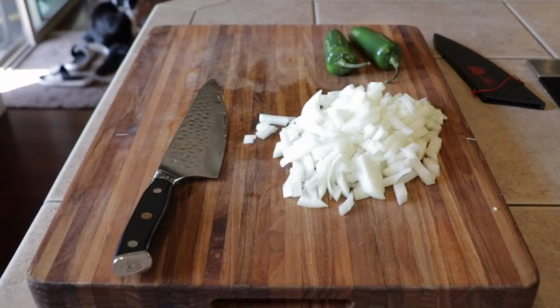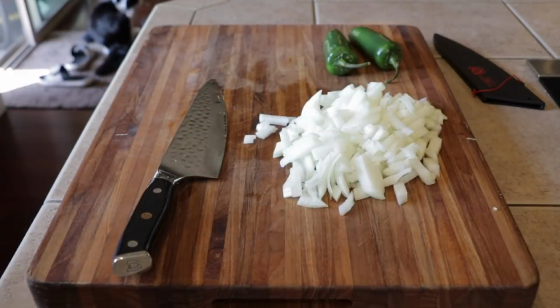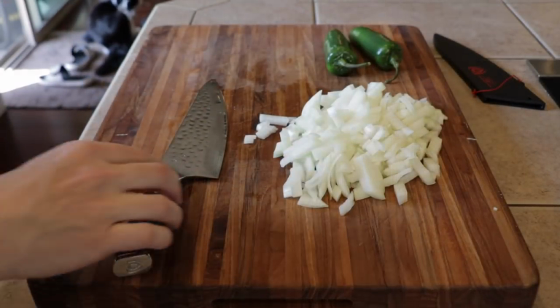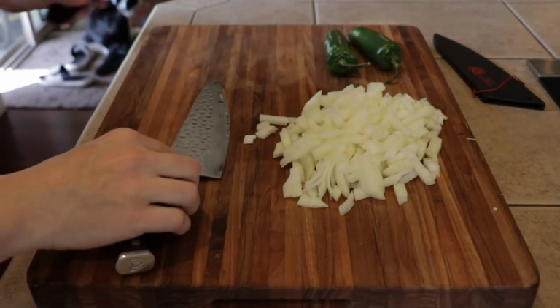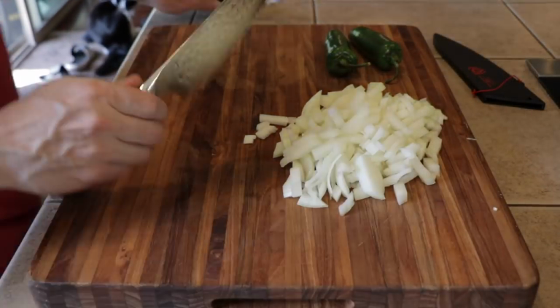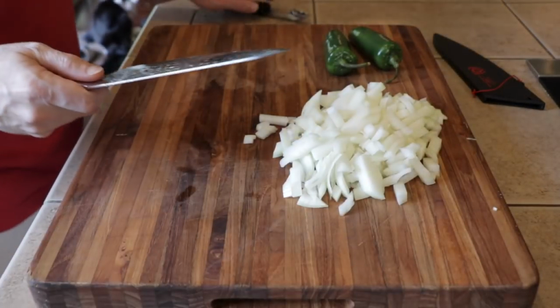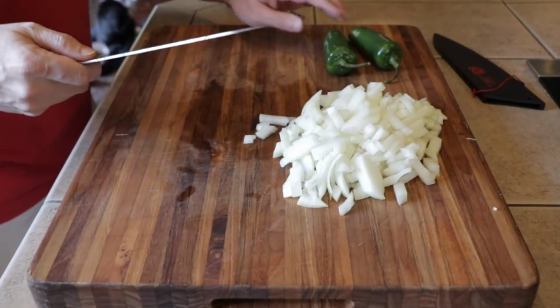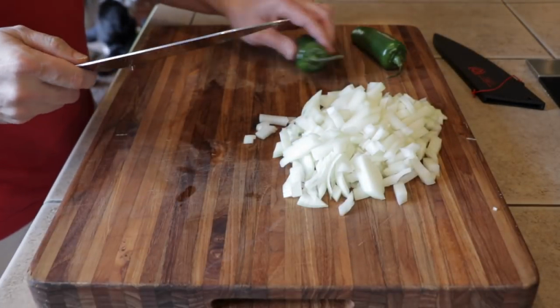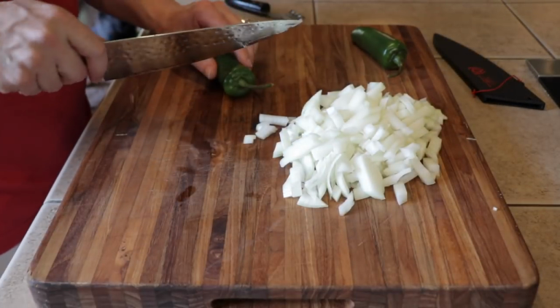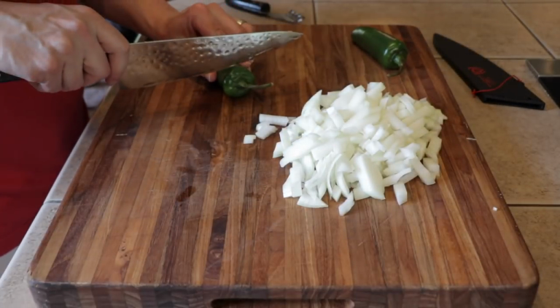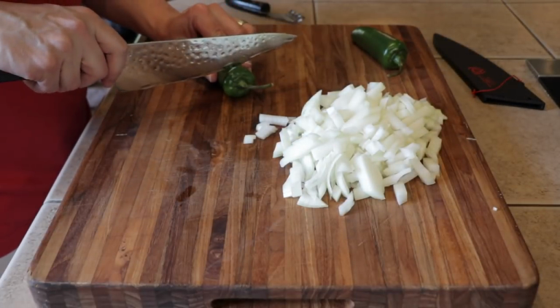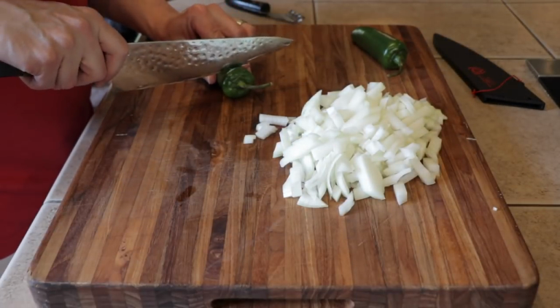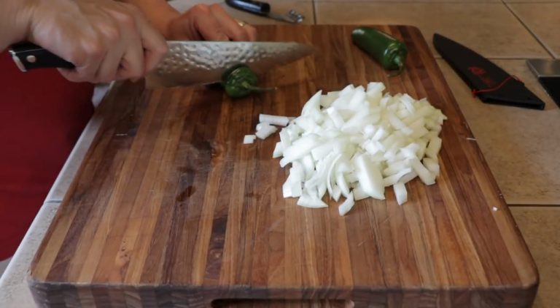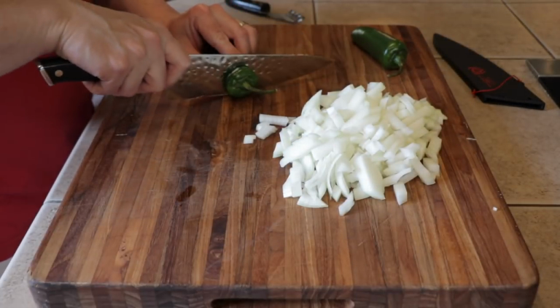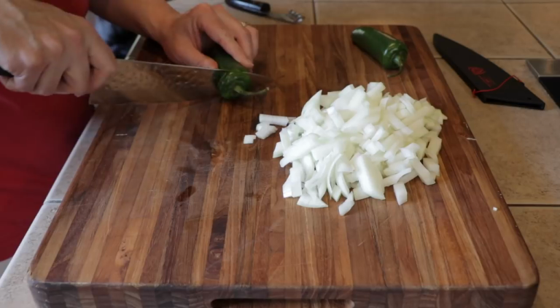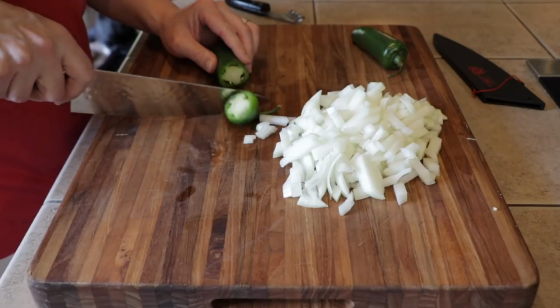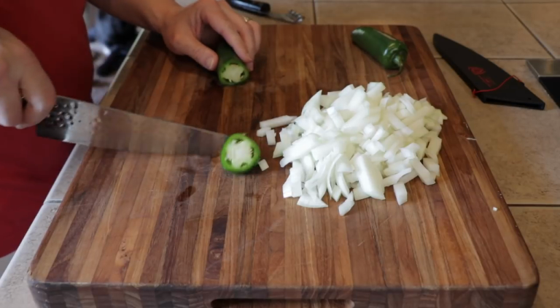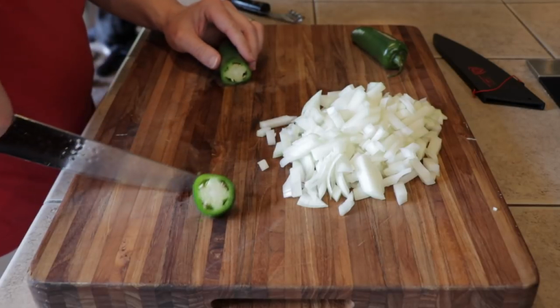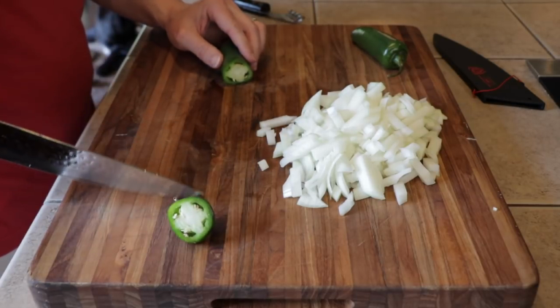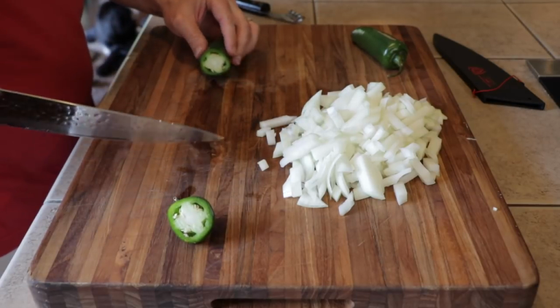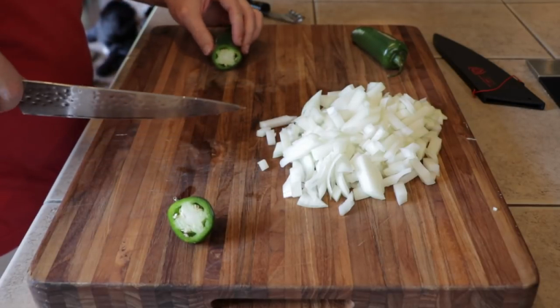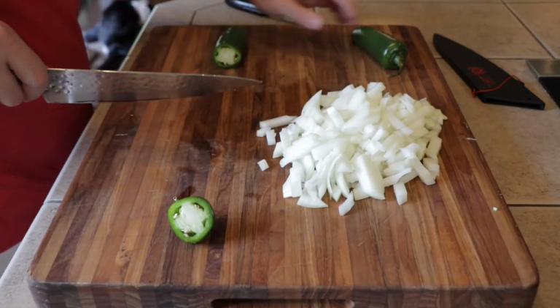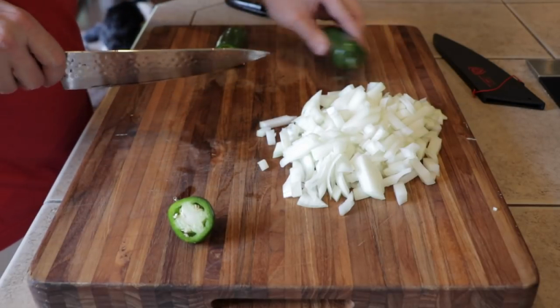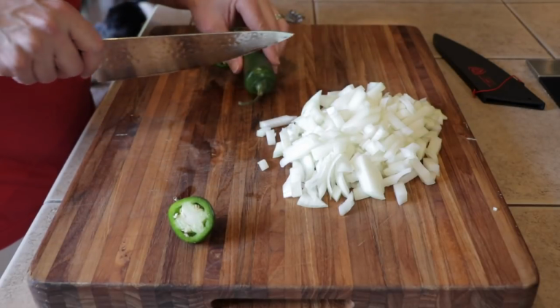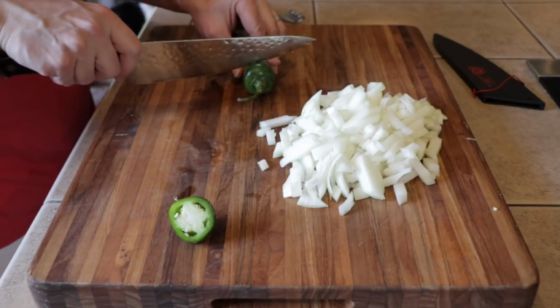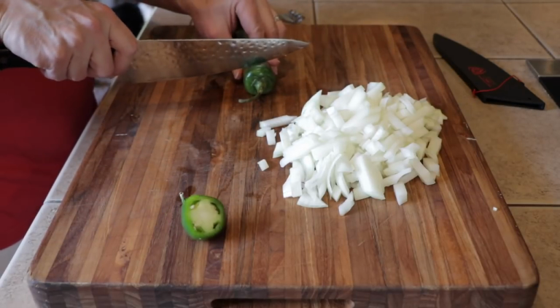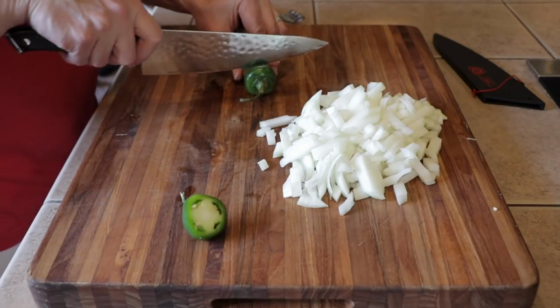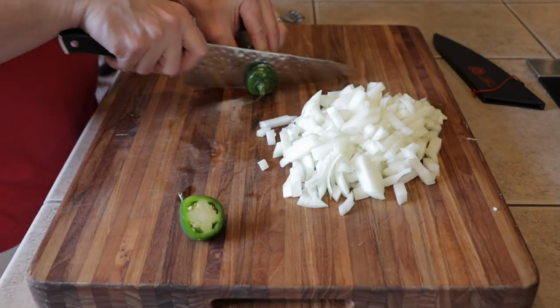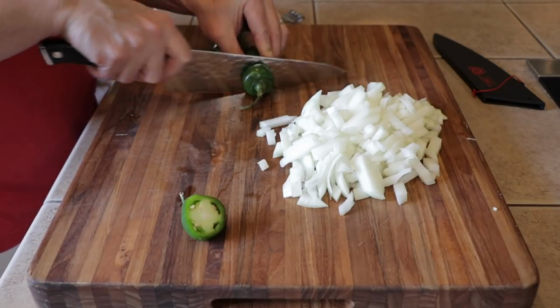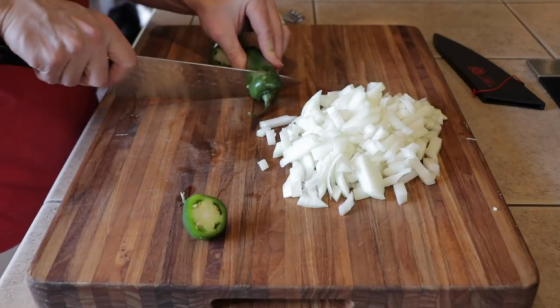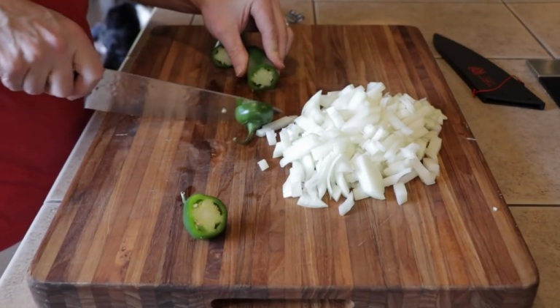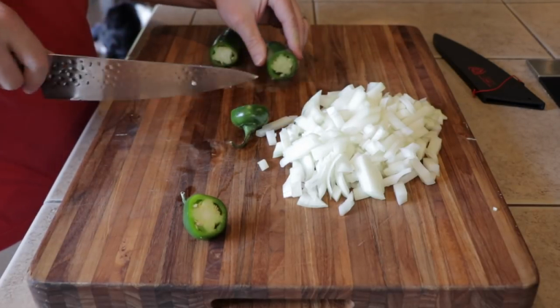And I am going to be adding some jalapeño. I'm going to go ahead and slice these up, just core them out and dice them up.